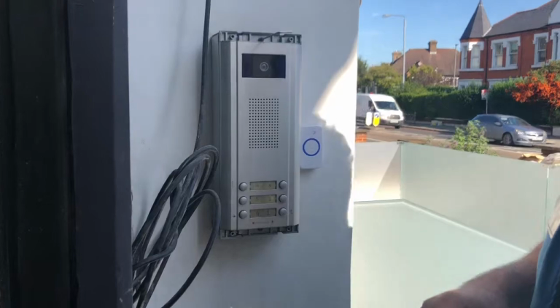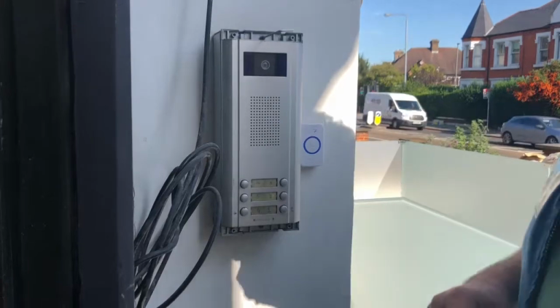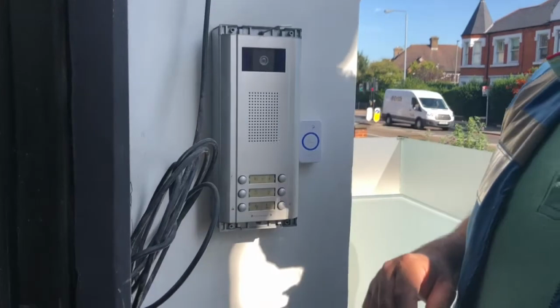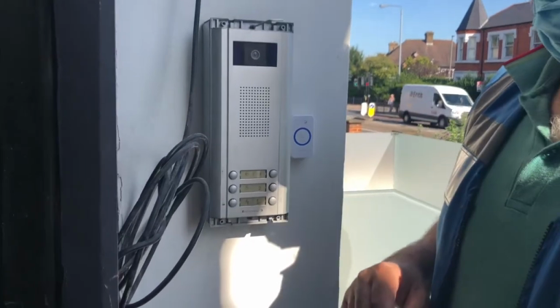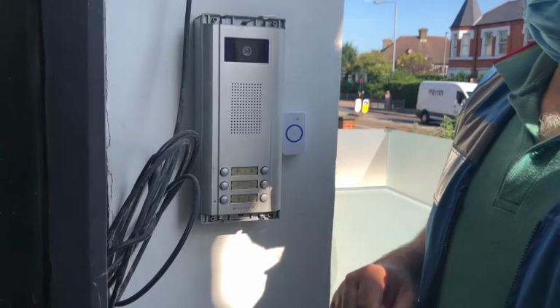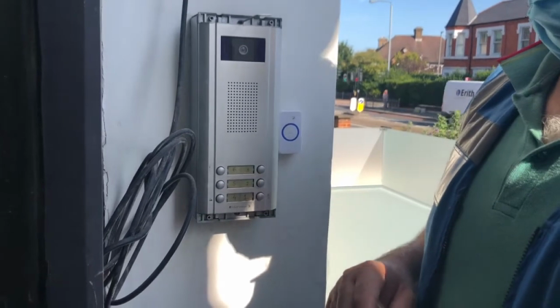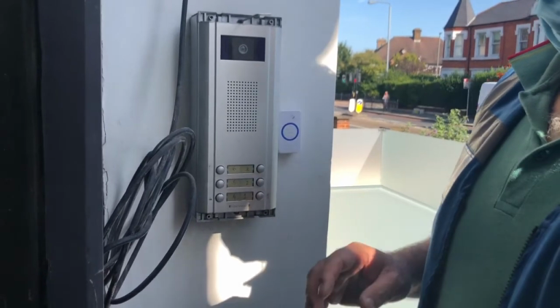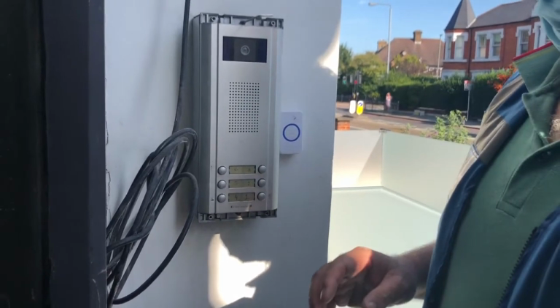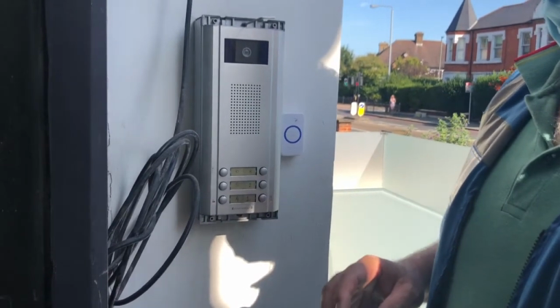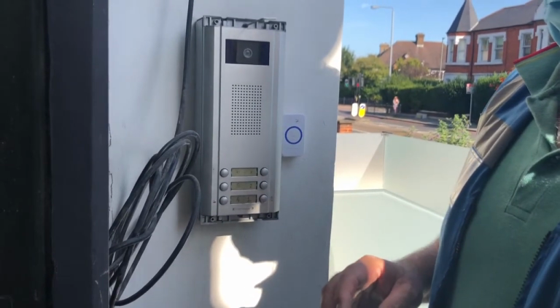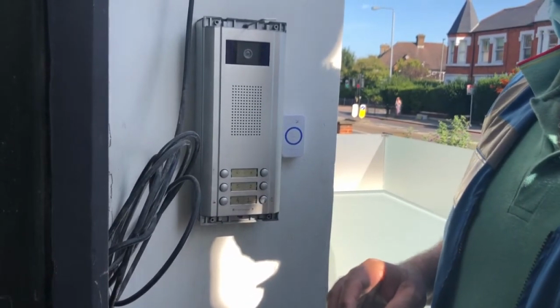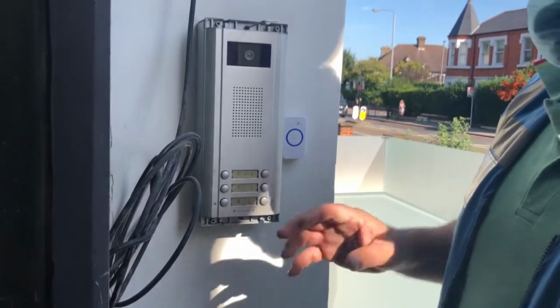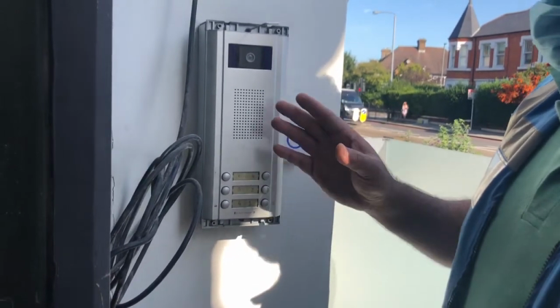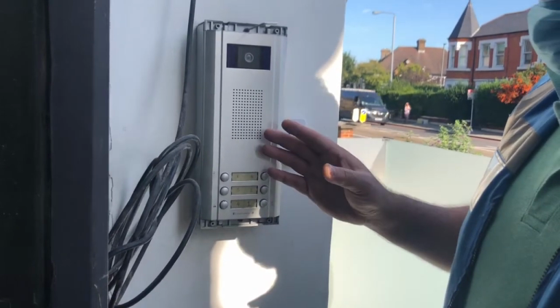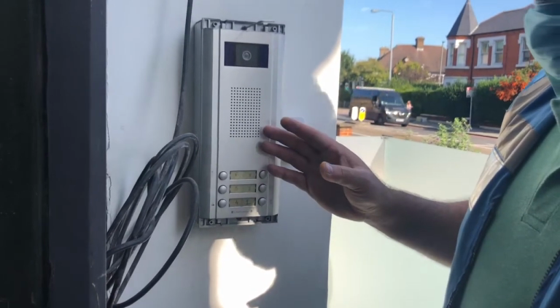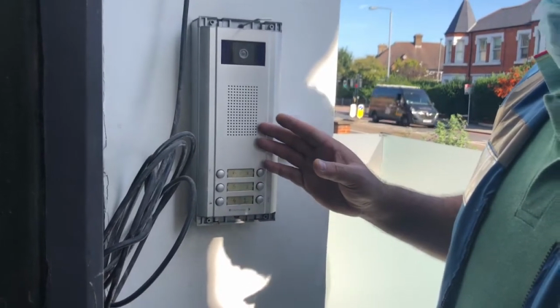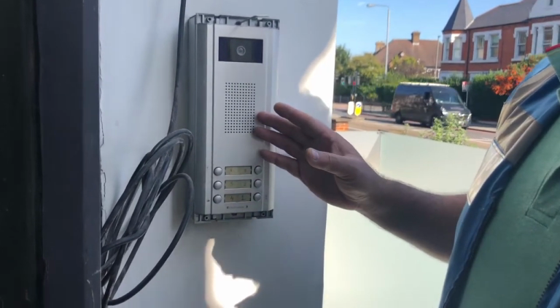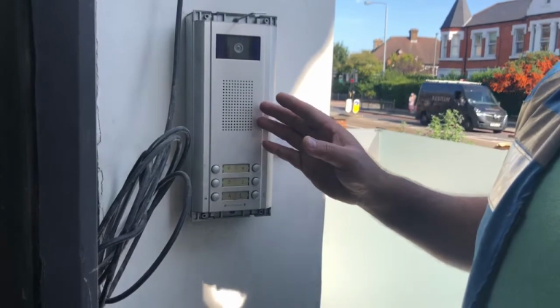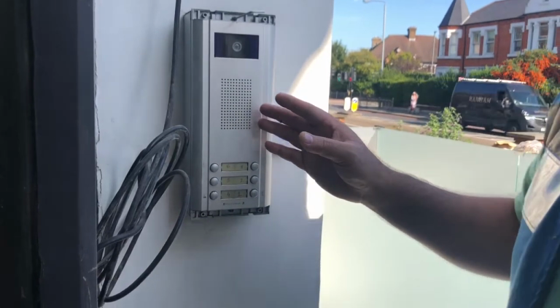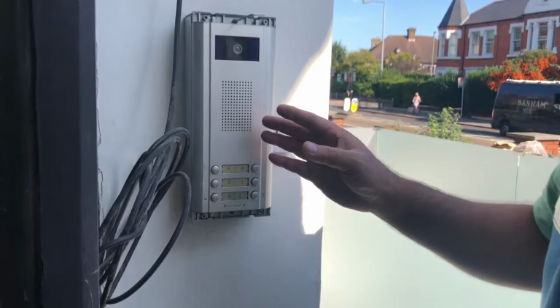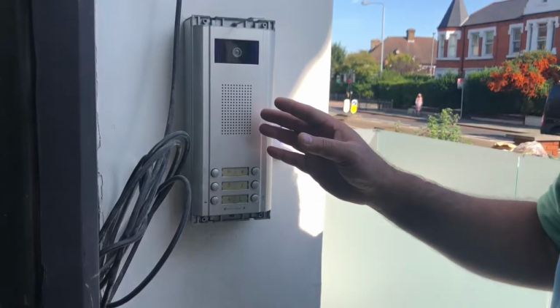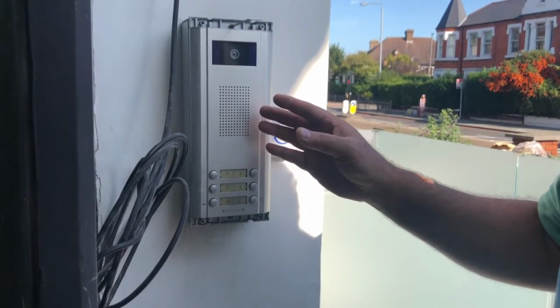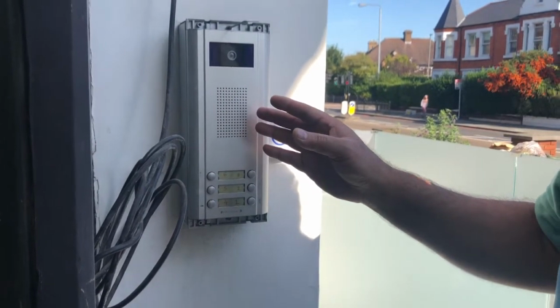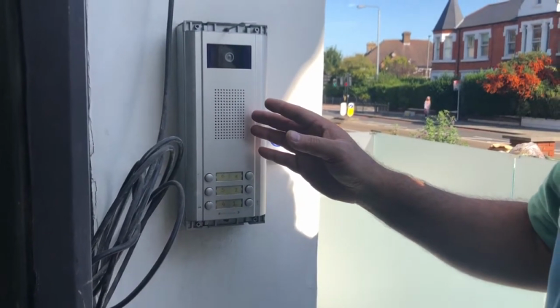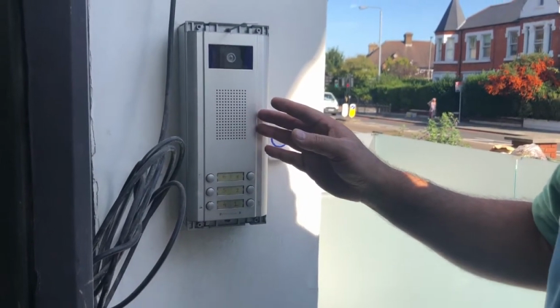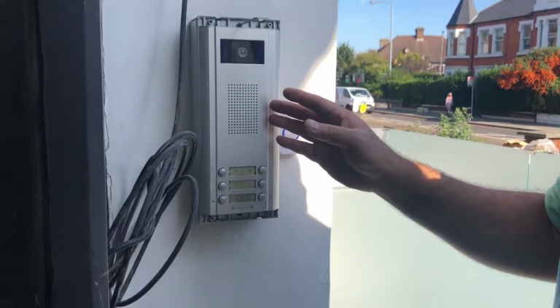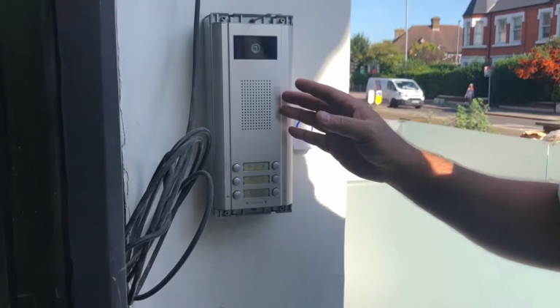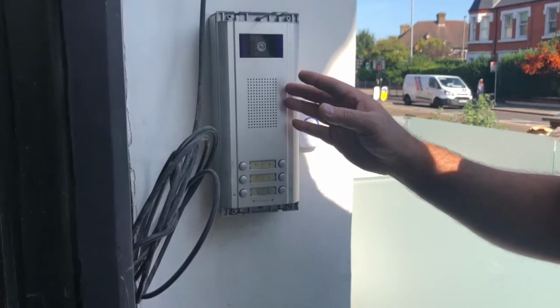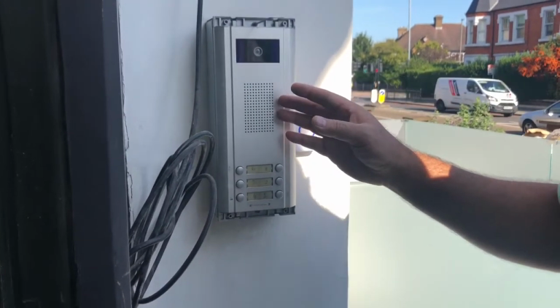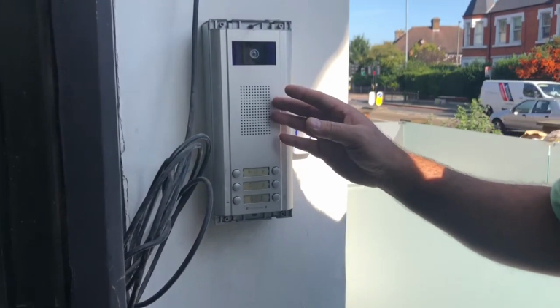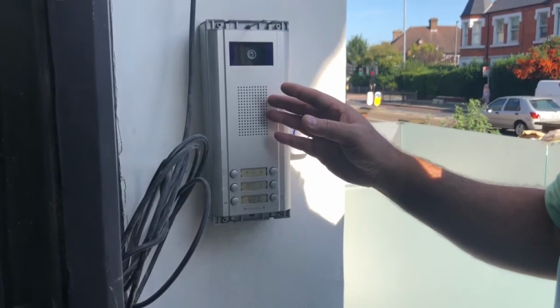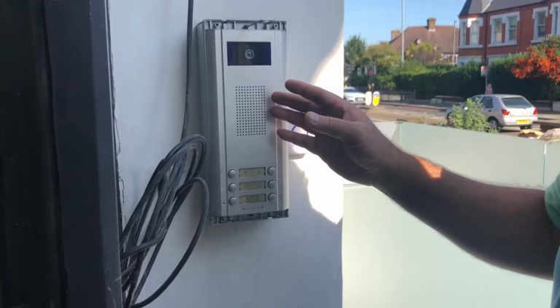Hello guys, this is RG from SEAL UK and today I want to show you all an intercom system — a video intercom — and I want to upgrade the system.